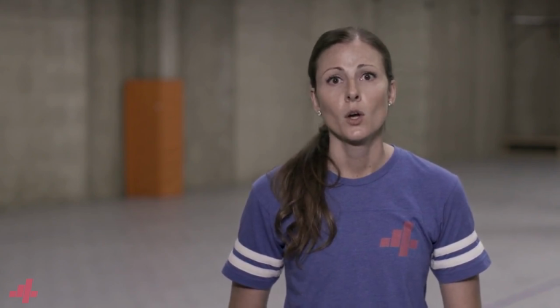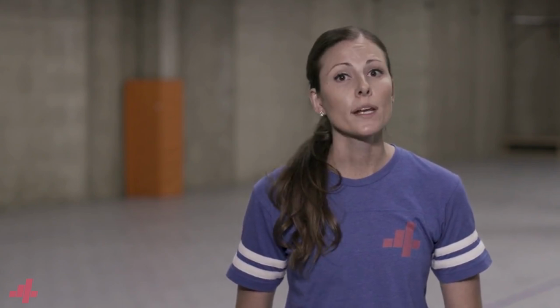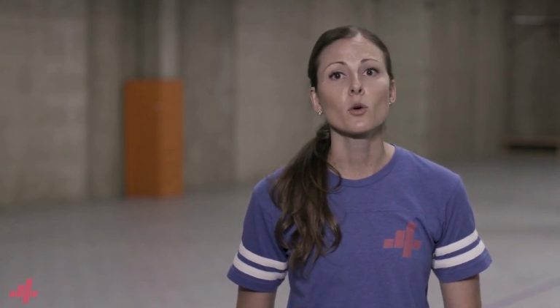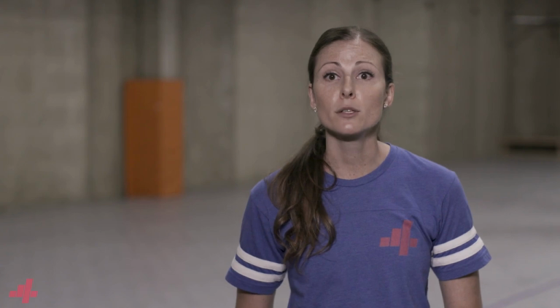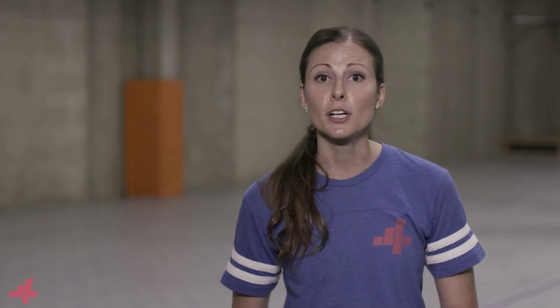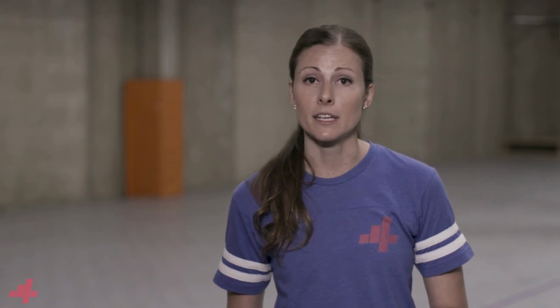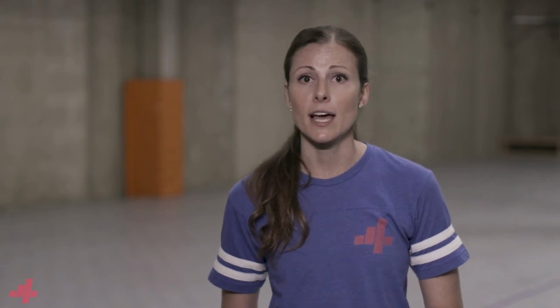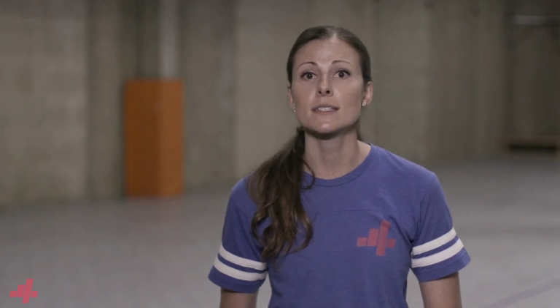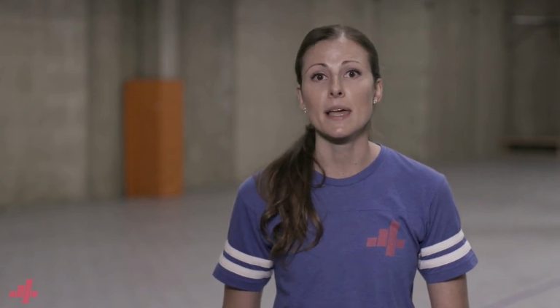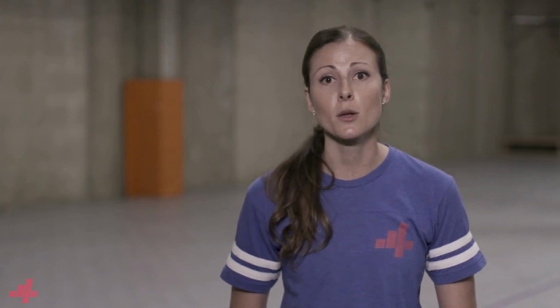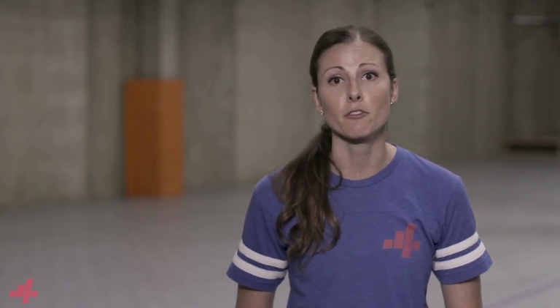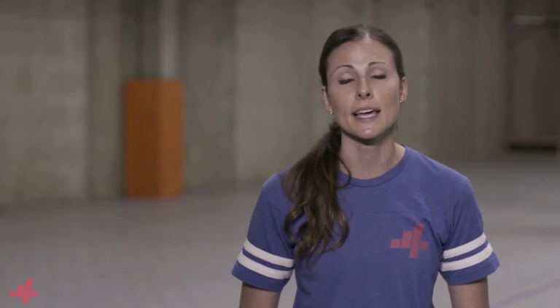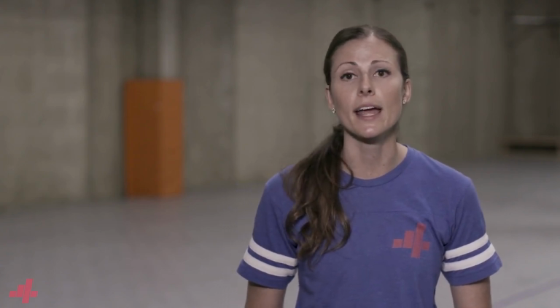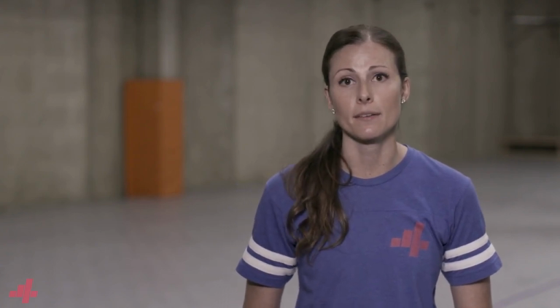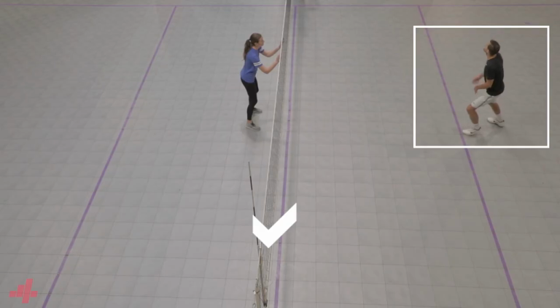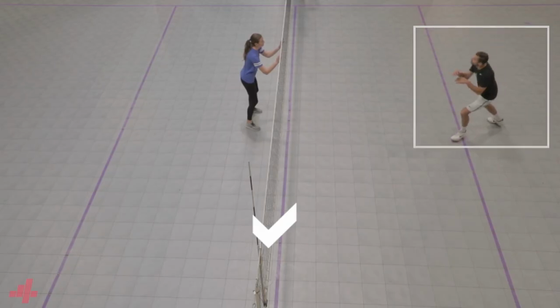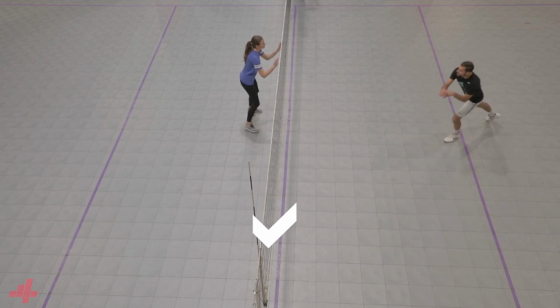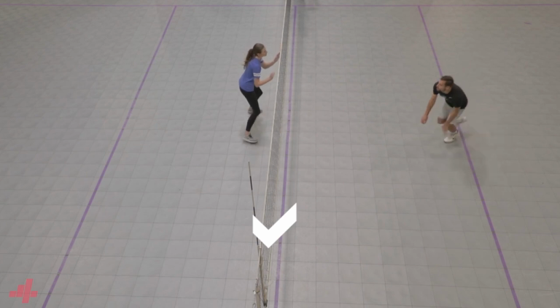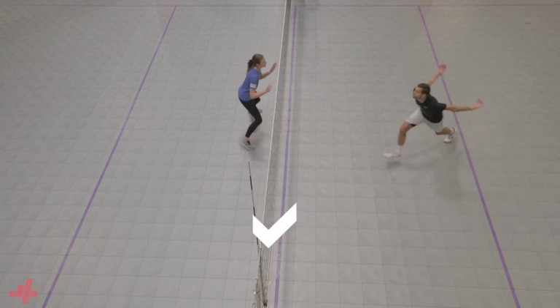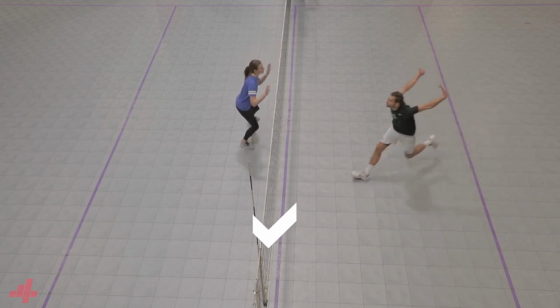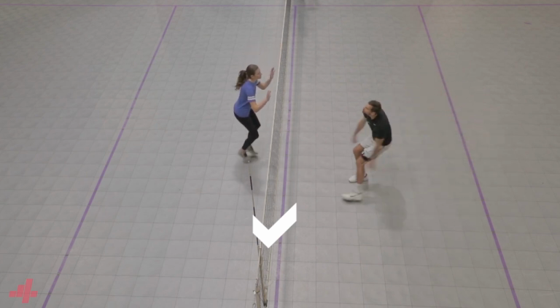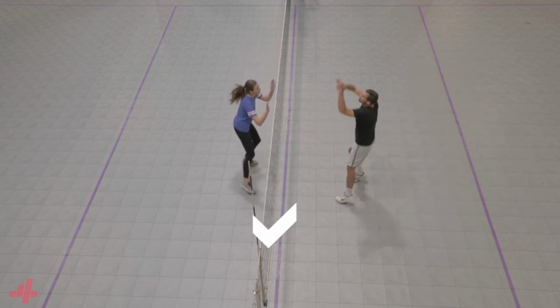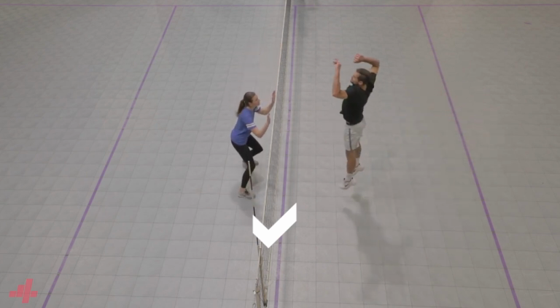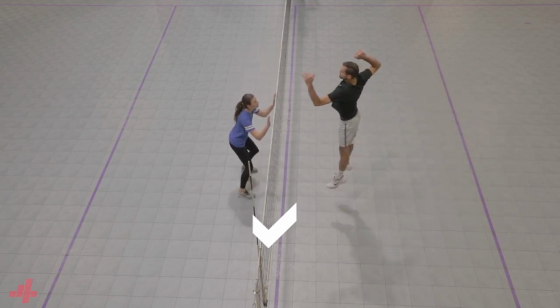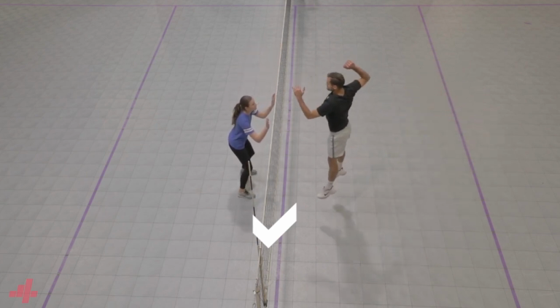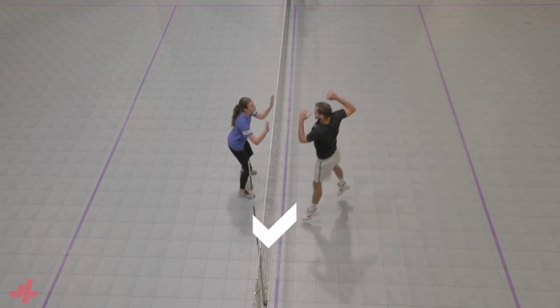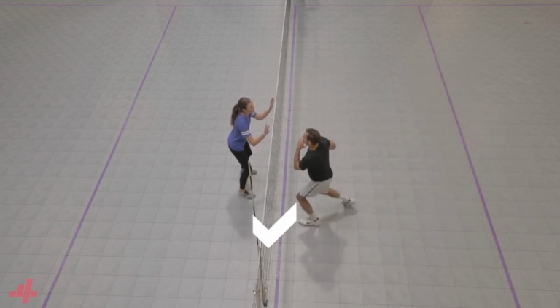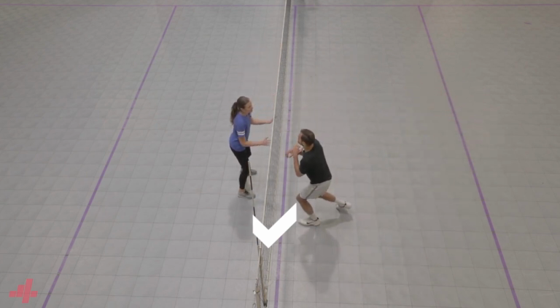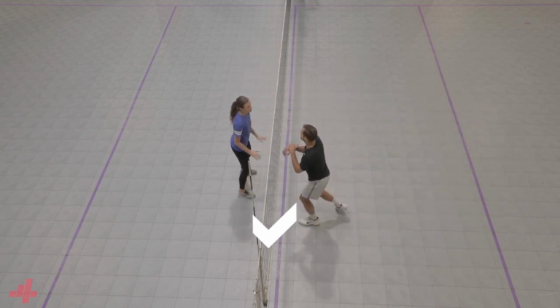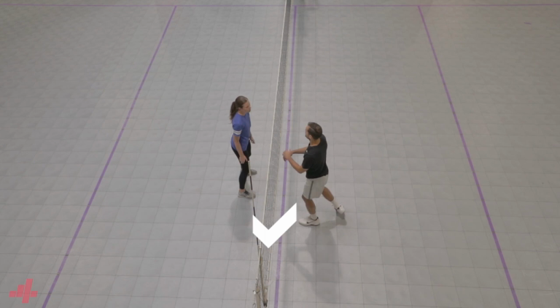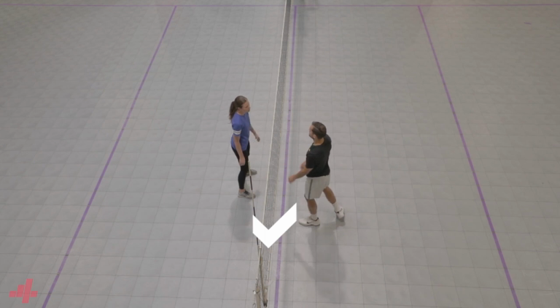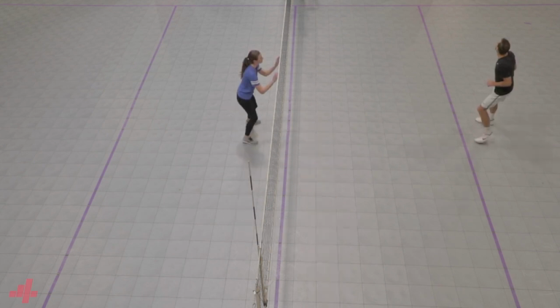We're going to cover where you start and finish as well as the spacing you have from the setter and the net. Starting in home base will force the middle blocker to stay centrally located while you're preparing to beat them diagonally as they go horizontally.